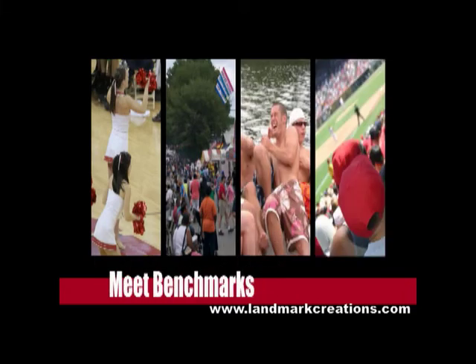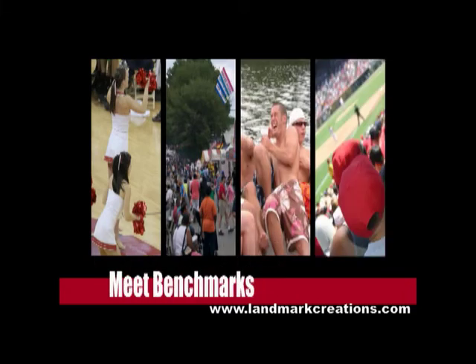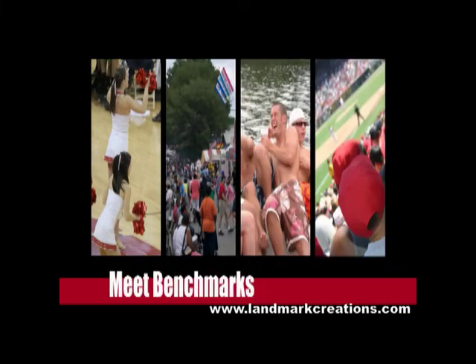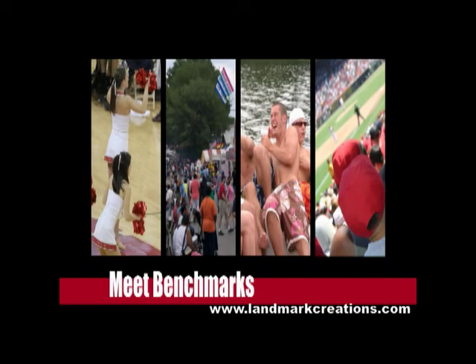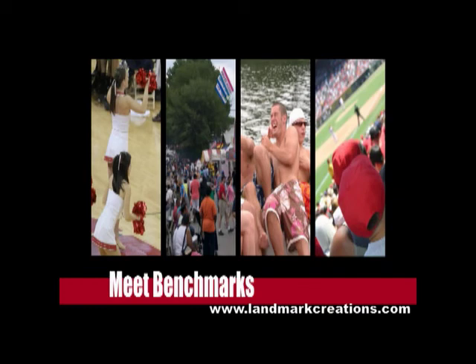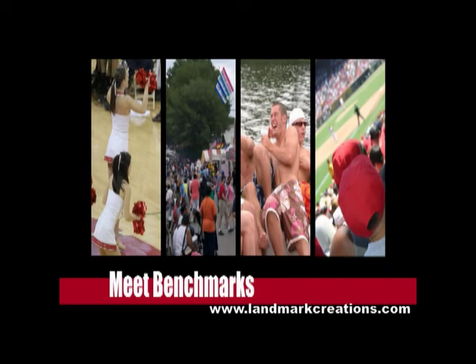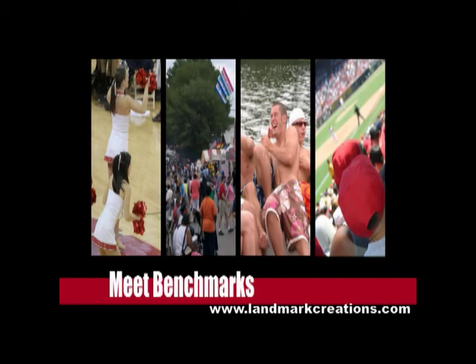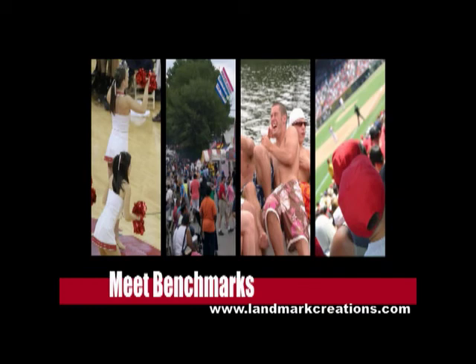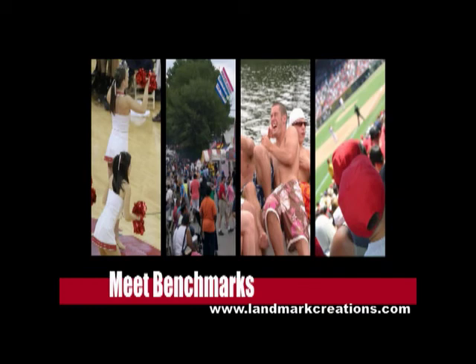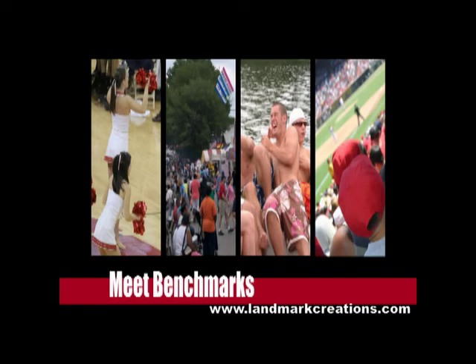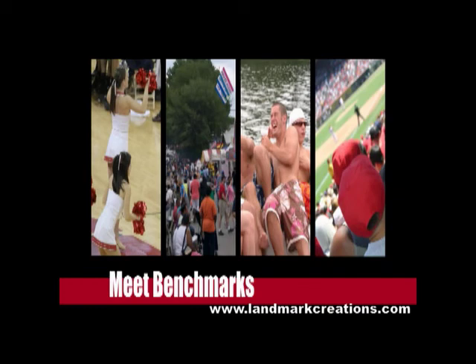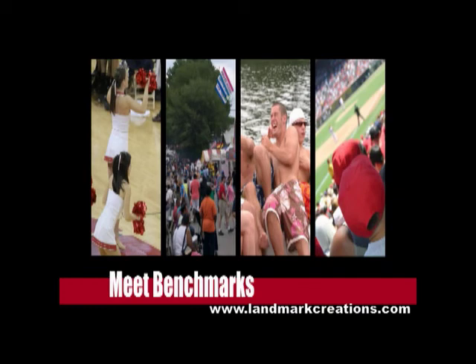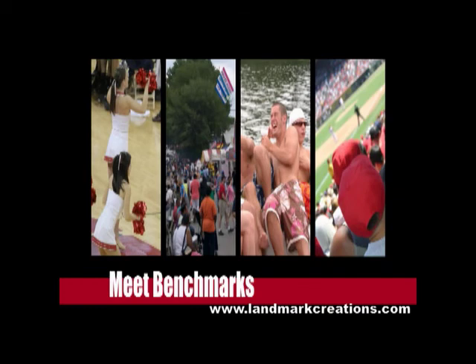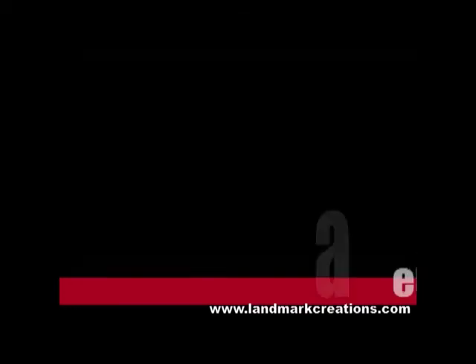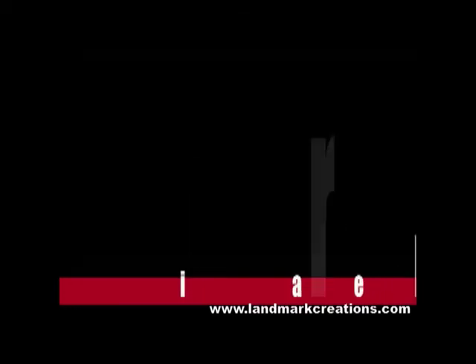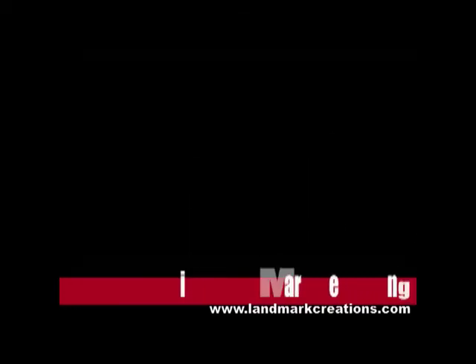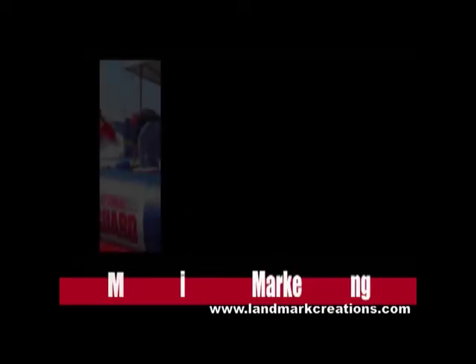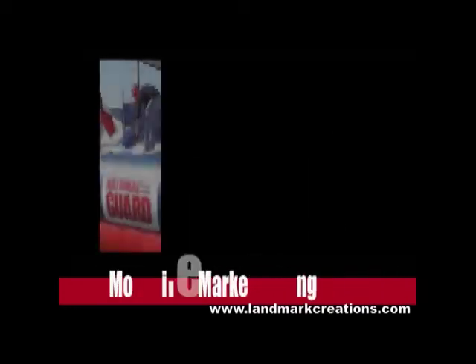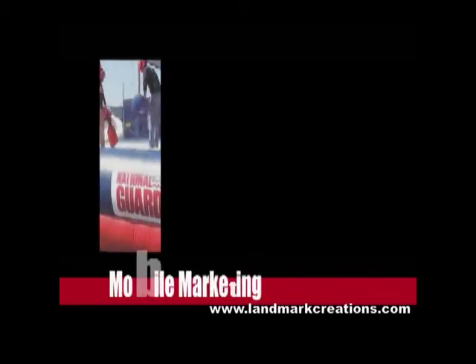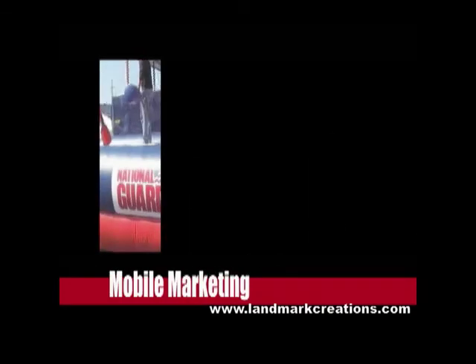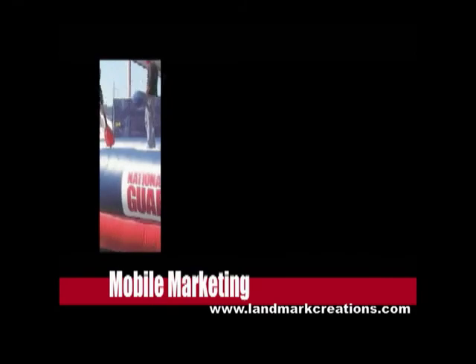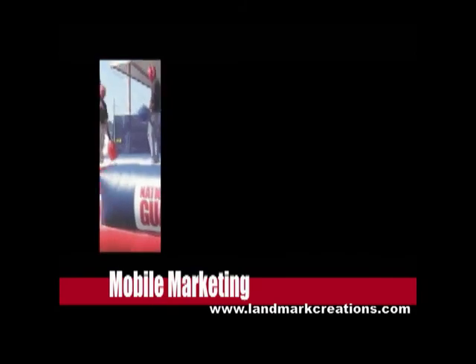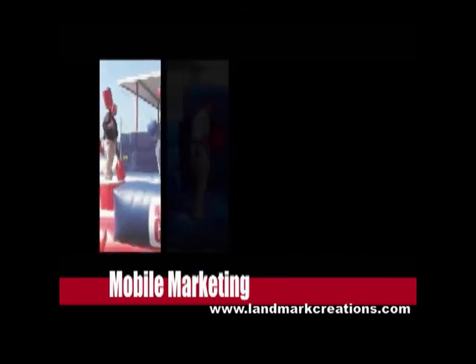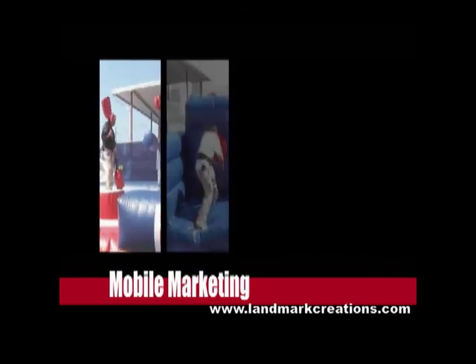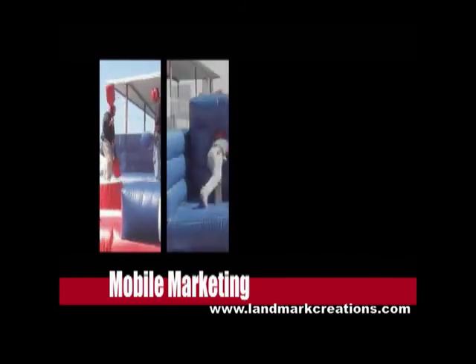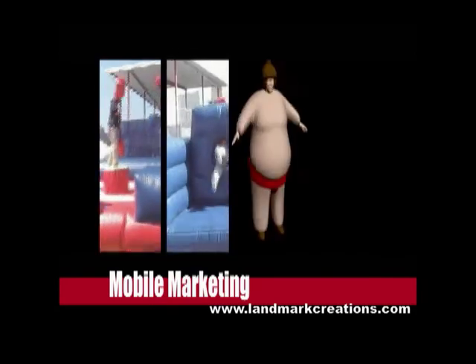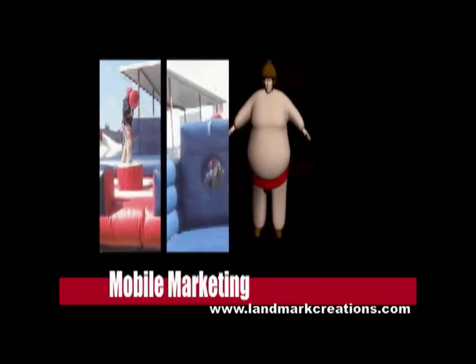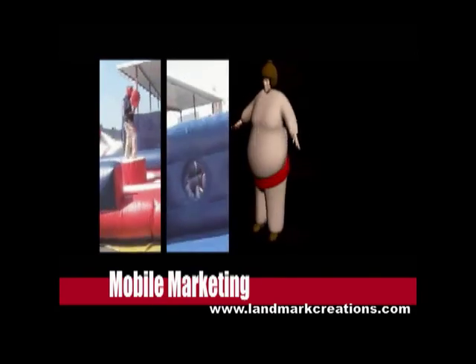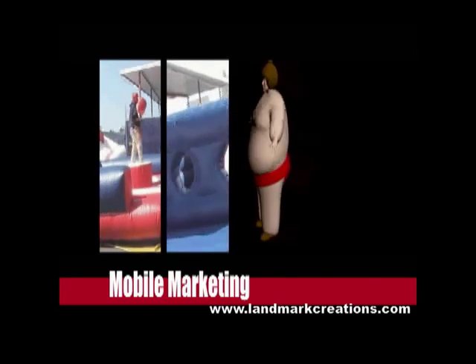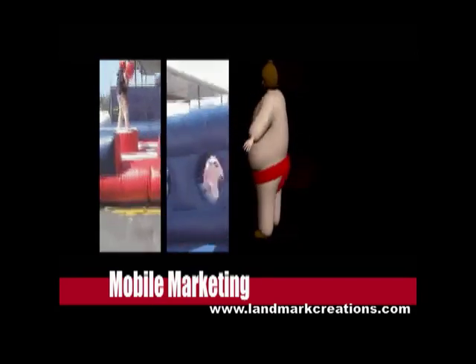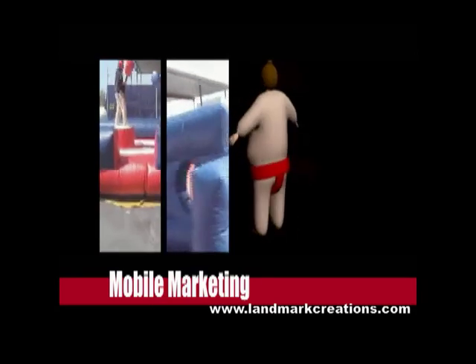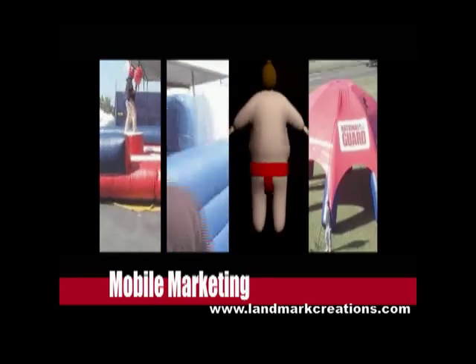Draw a crowd, break the ice, and move quickly from event to event. The inflatable mobile marketing package from Landmark Creations gives you the ability to do that and more.